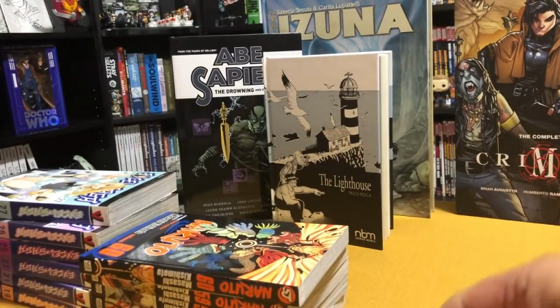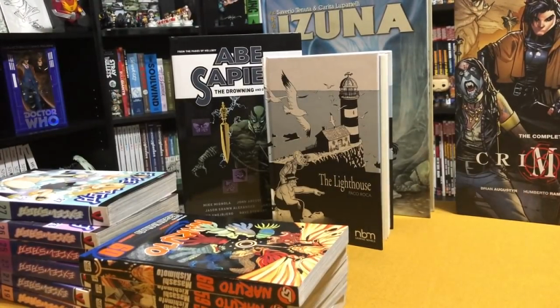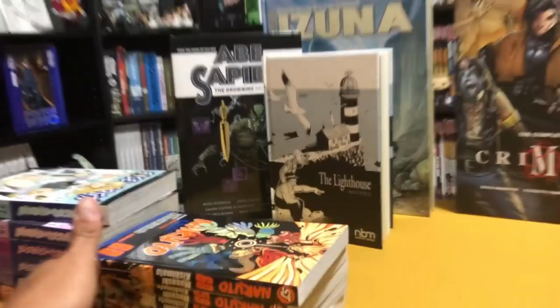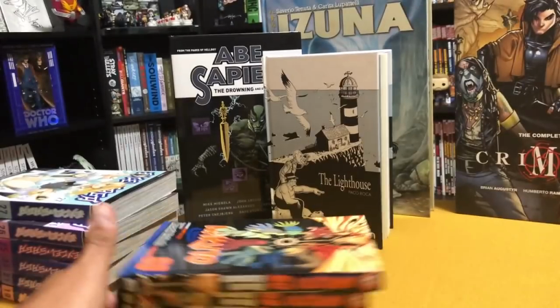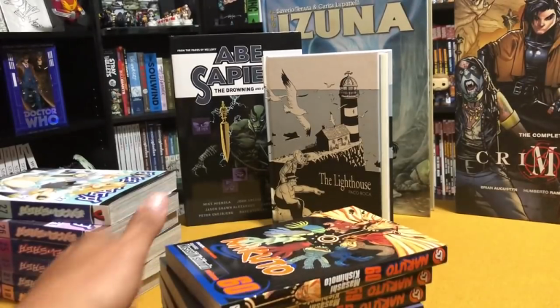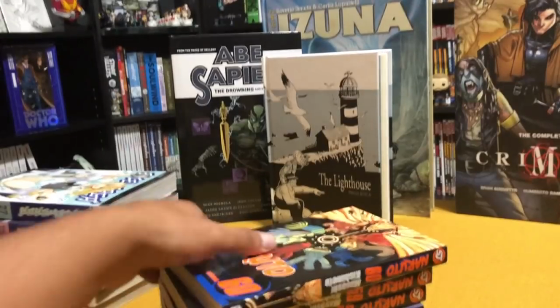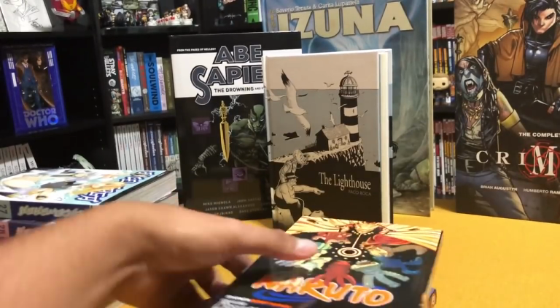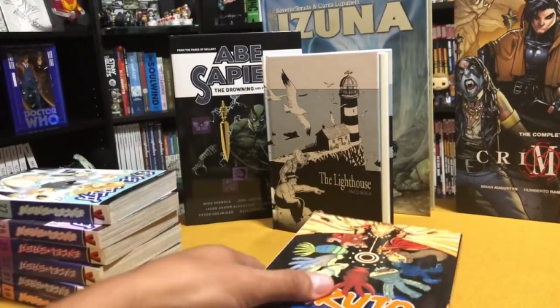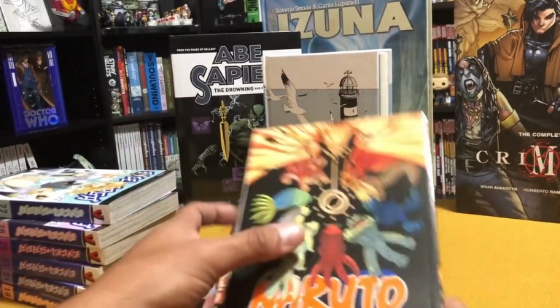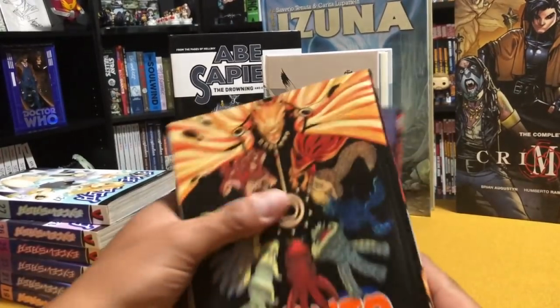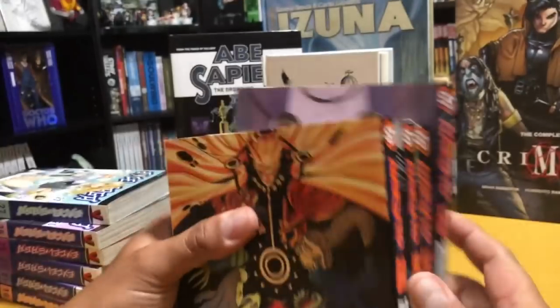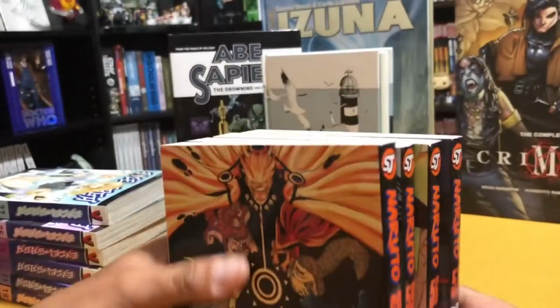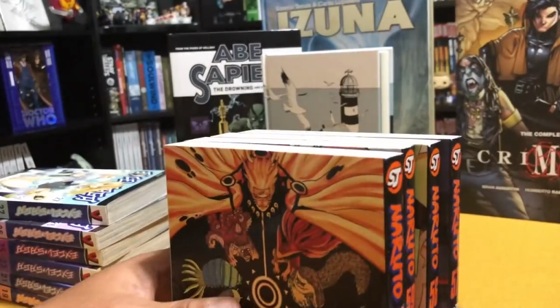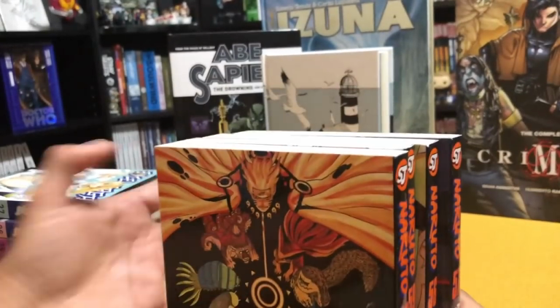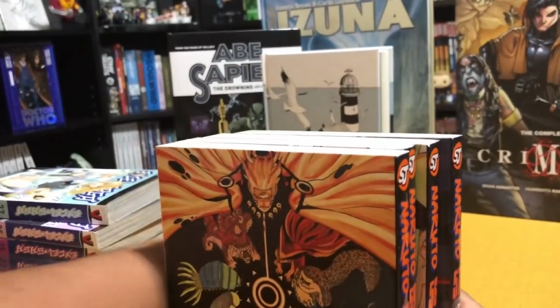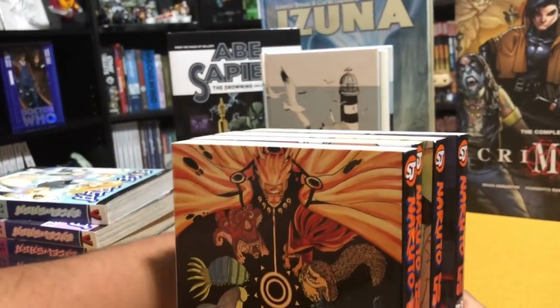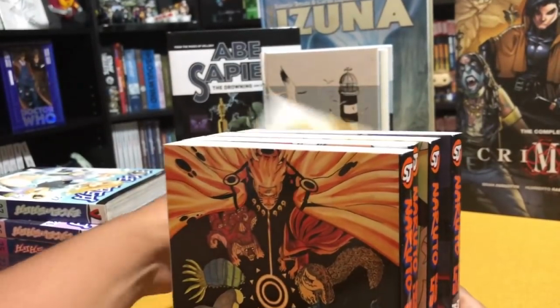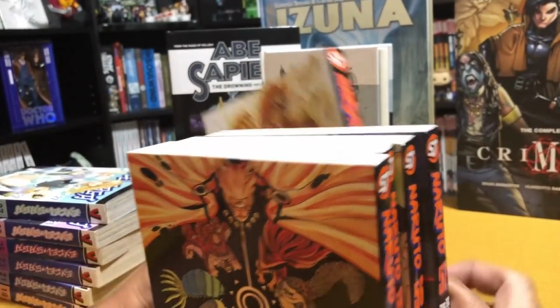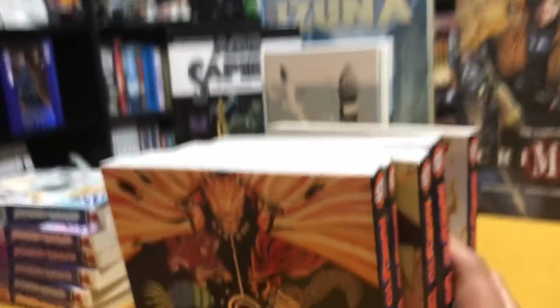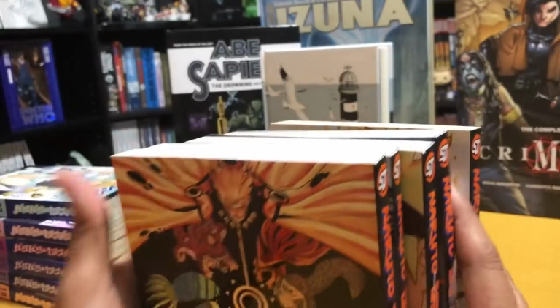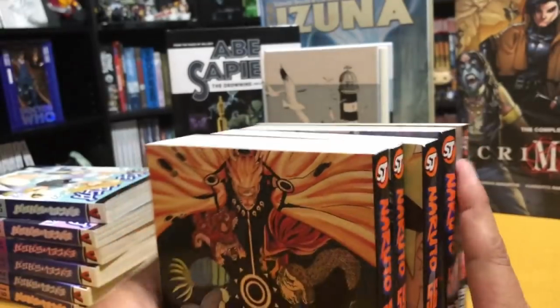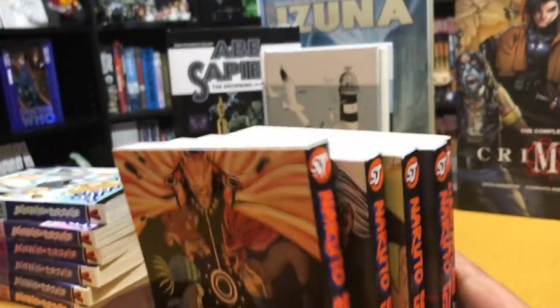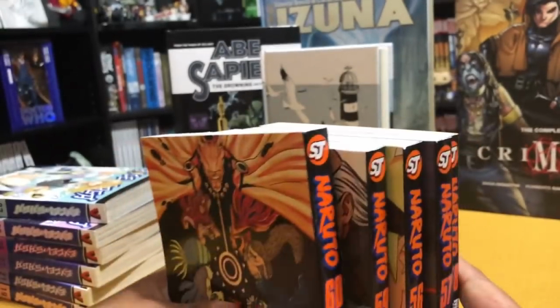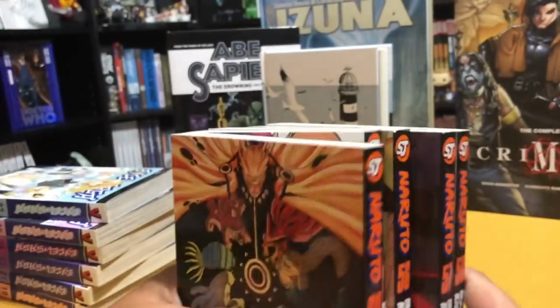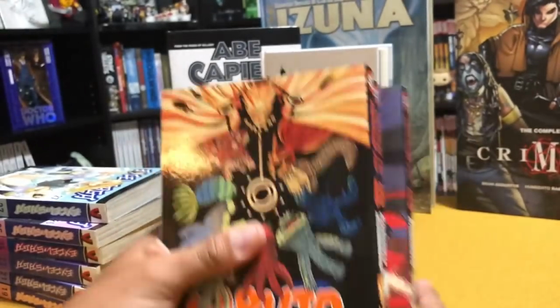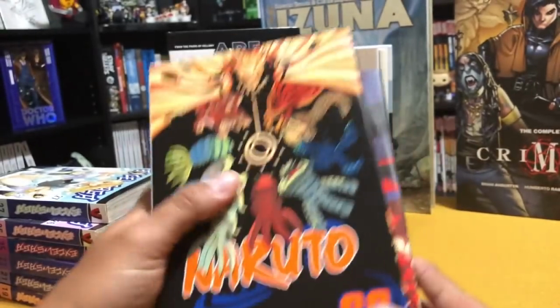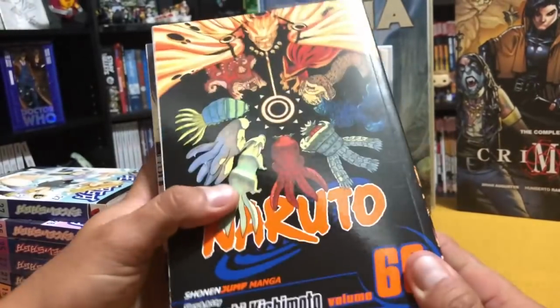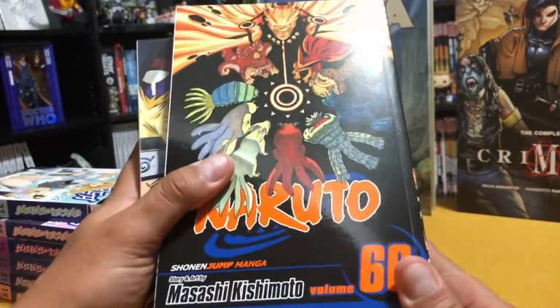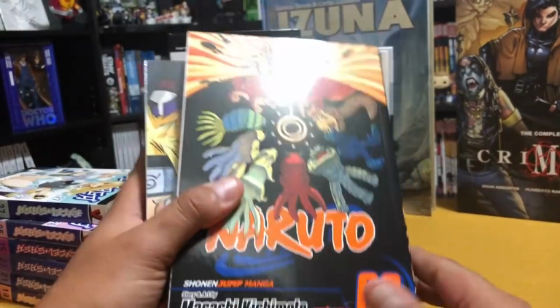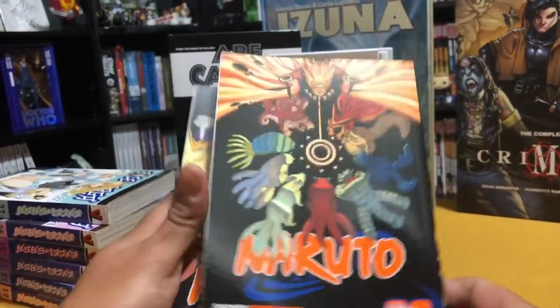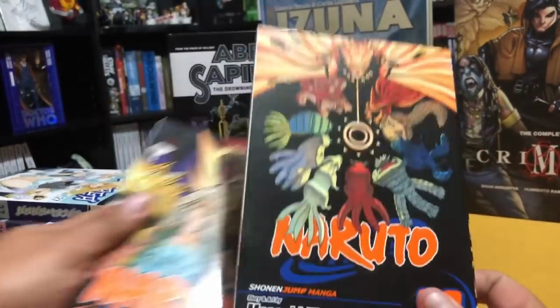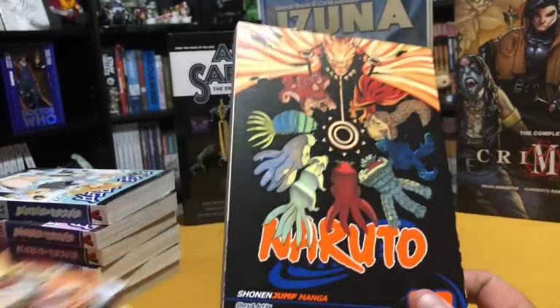And of course, who isn't familiar with Naruto? I'm catching up on this series — I'm at volume 60.